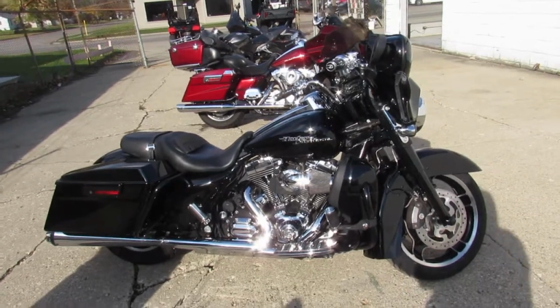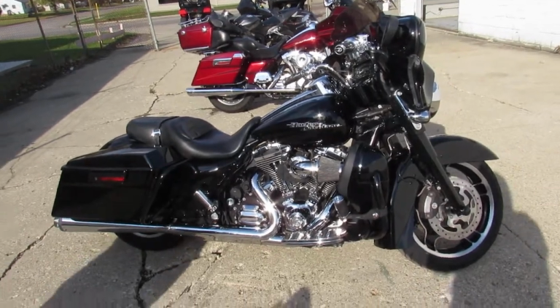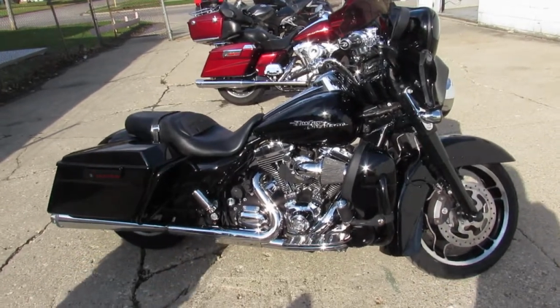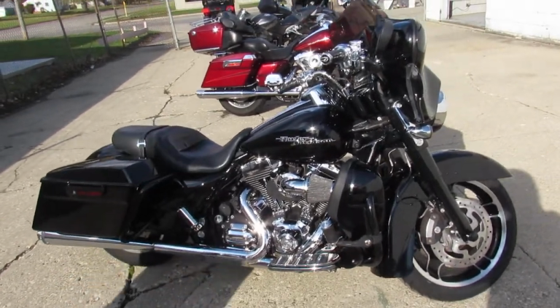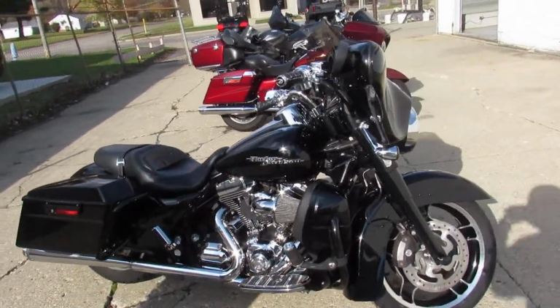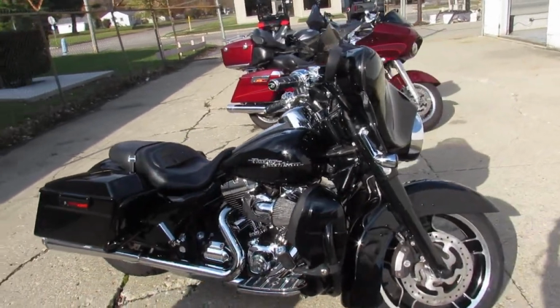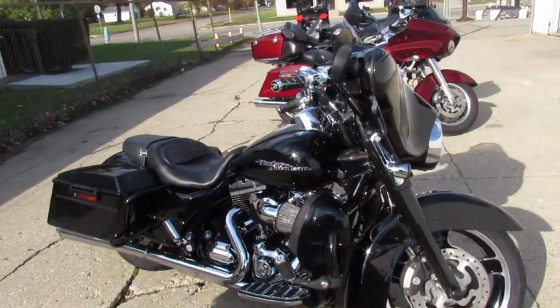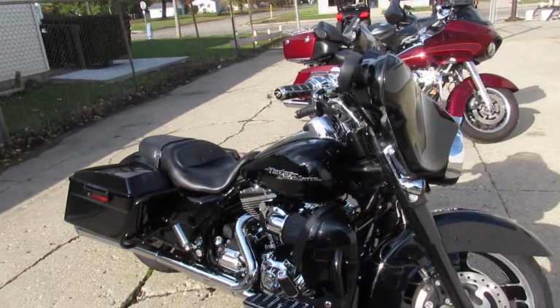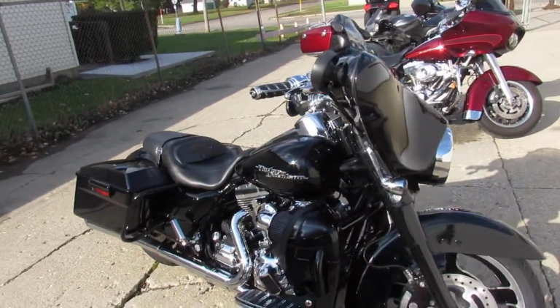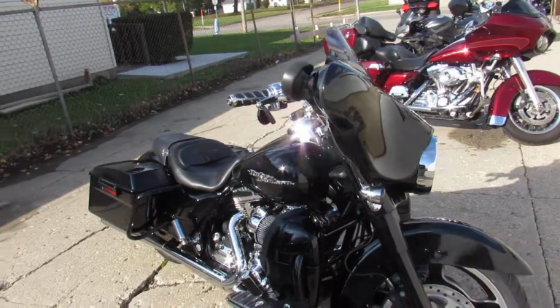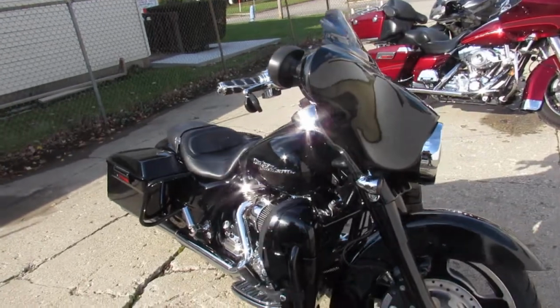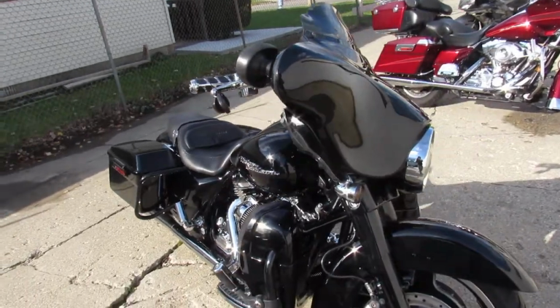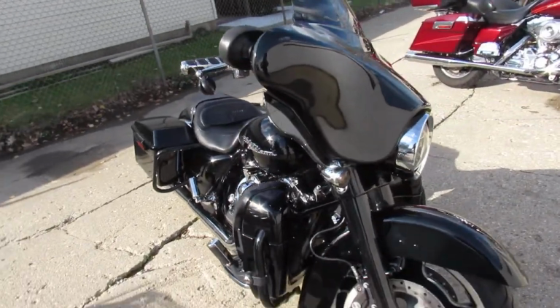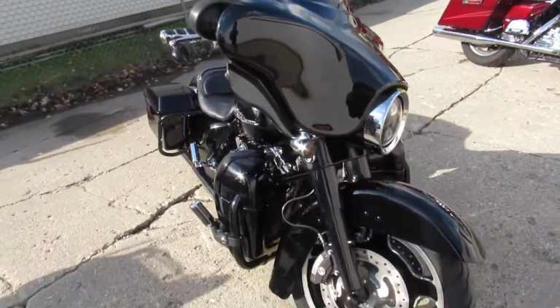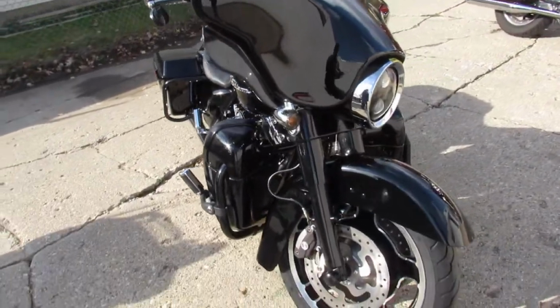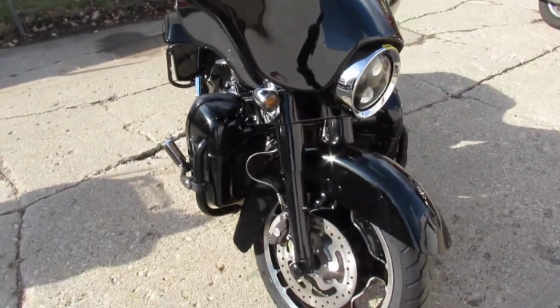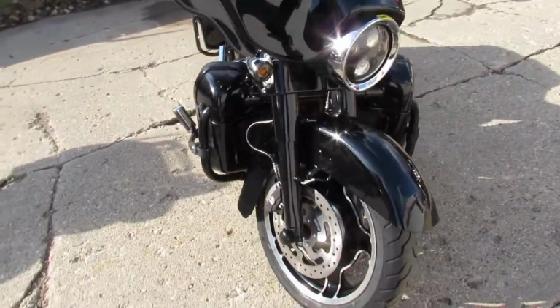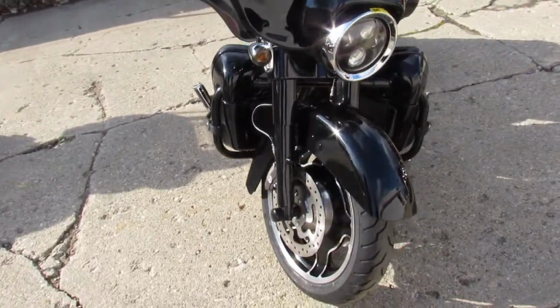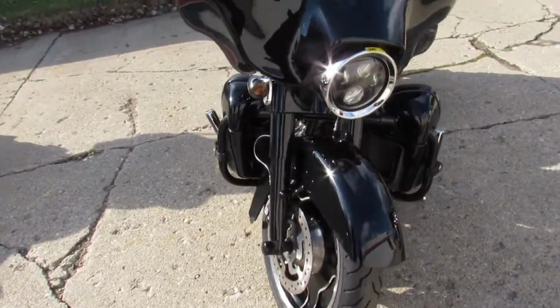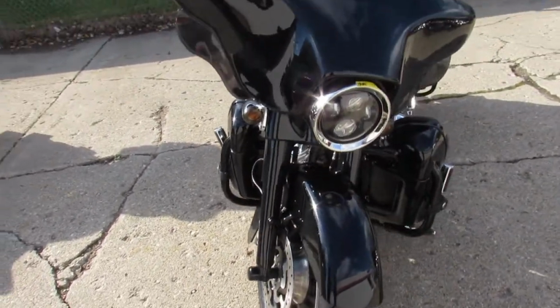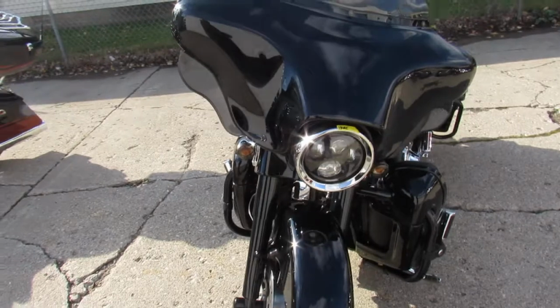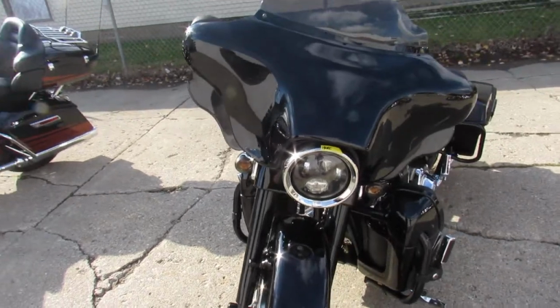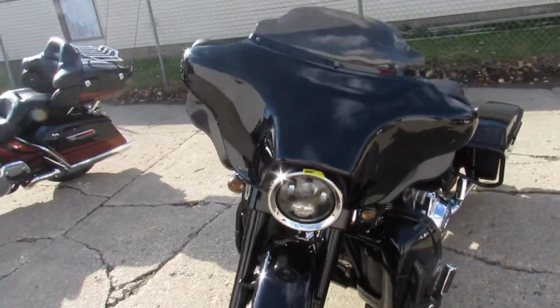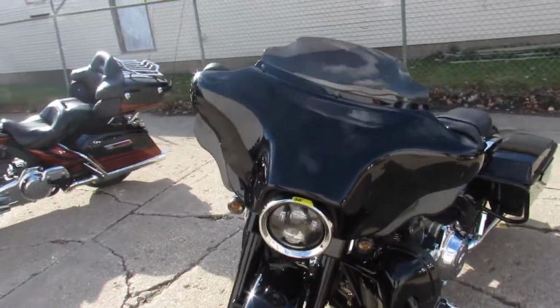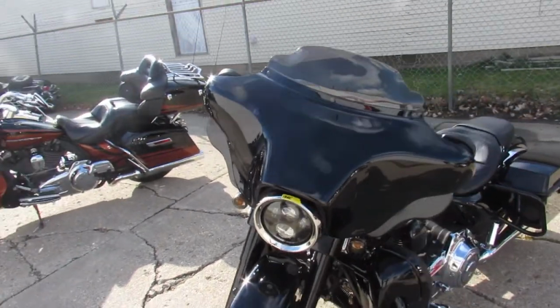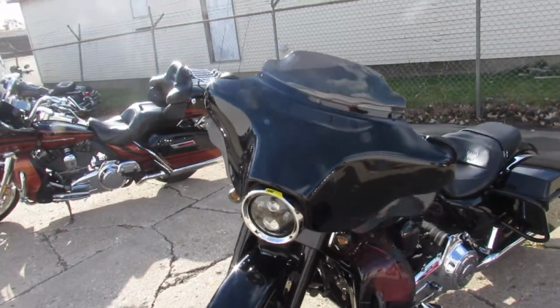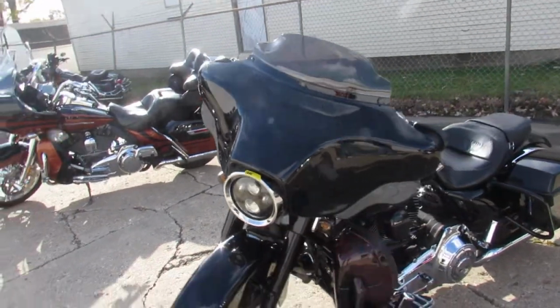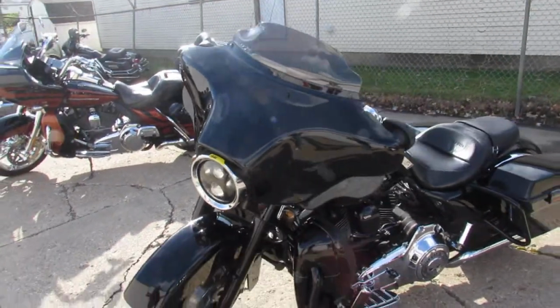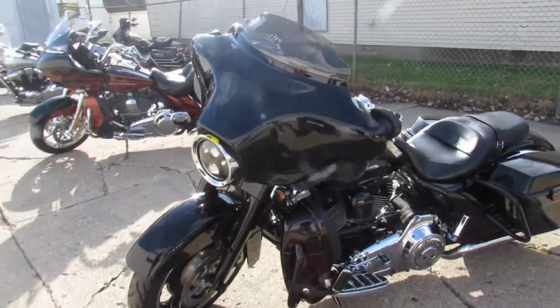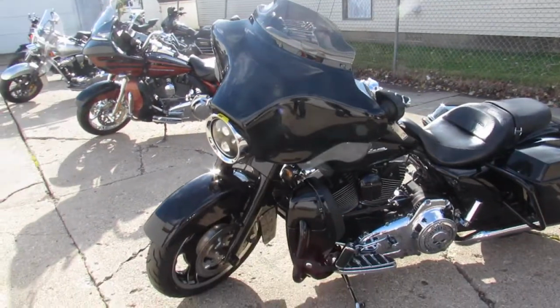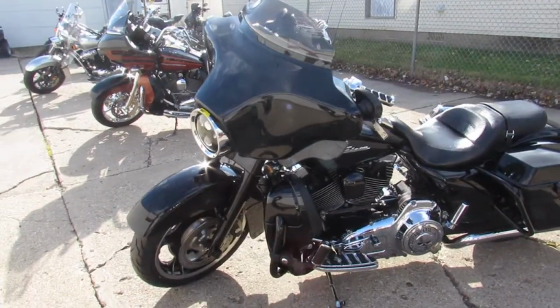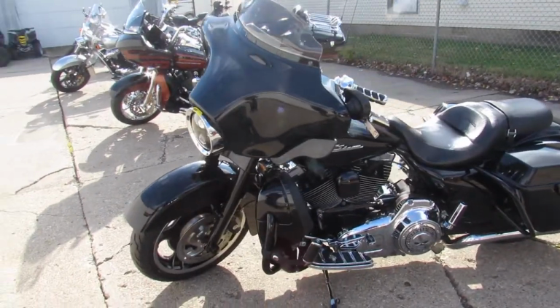Hey guys, it's ApprovalPowerSports.com here doing some videos on the used bikes we got in. We've got over 60 used Street Glides to choose from, over 300 Harleys total. We've got guaranteed financing, leasing programs, layaway programs. Your trades are always welcome, so give us a call.